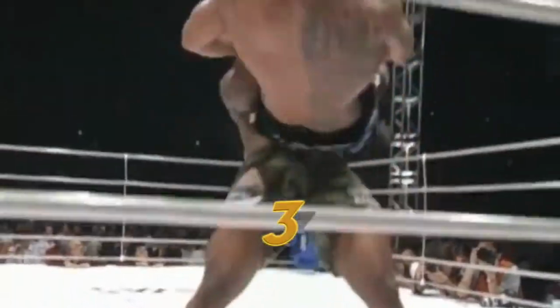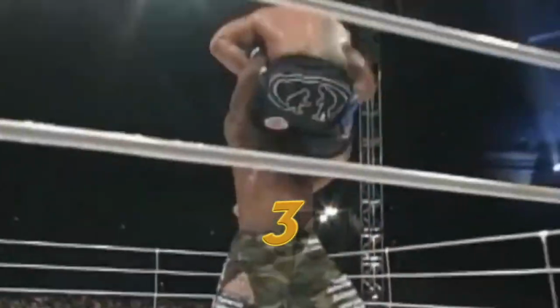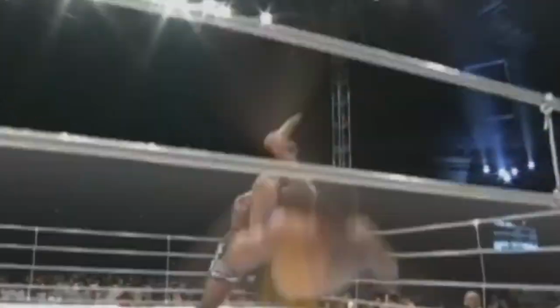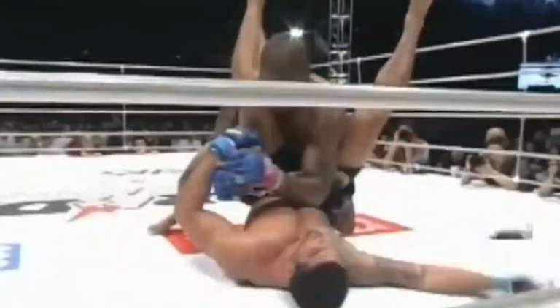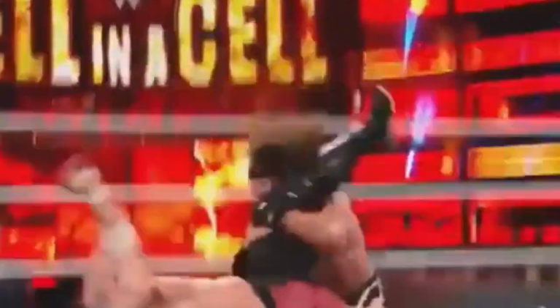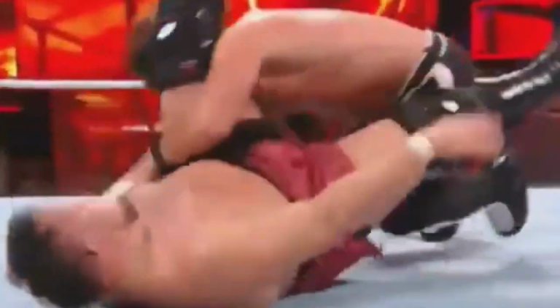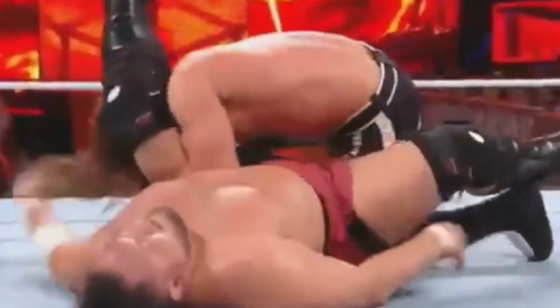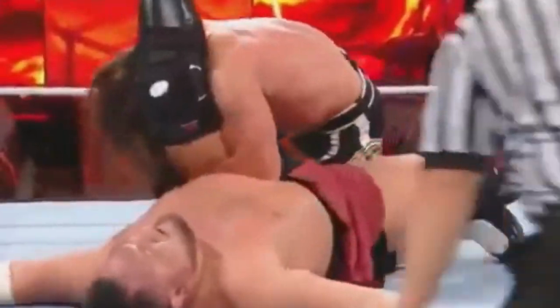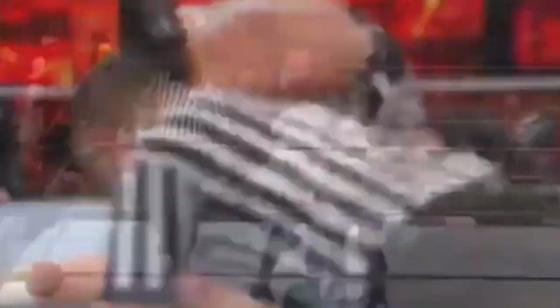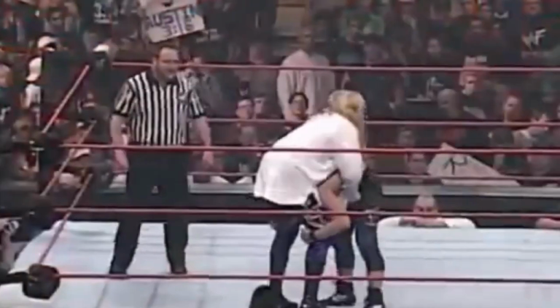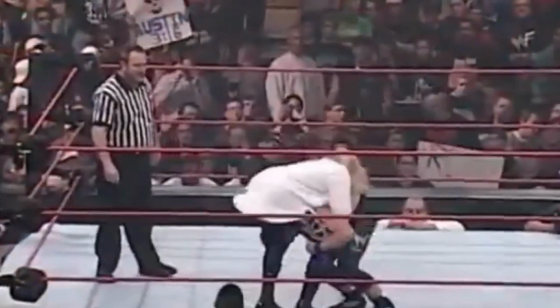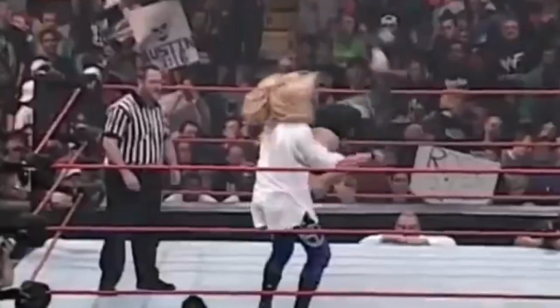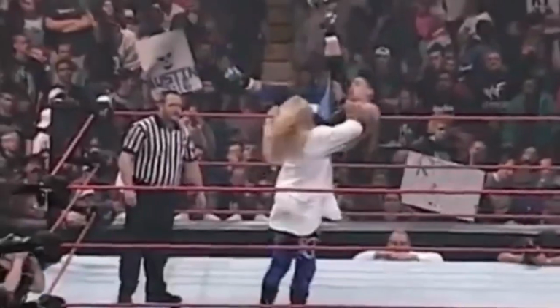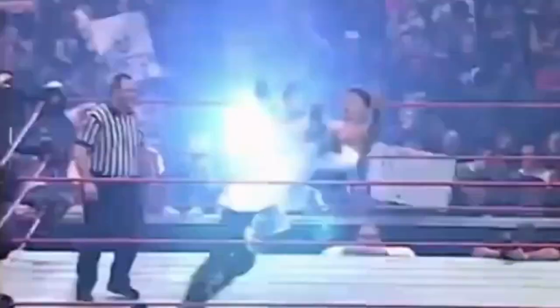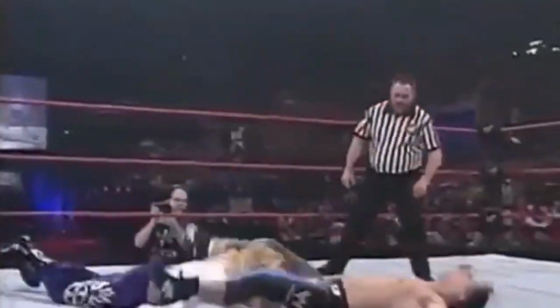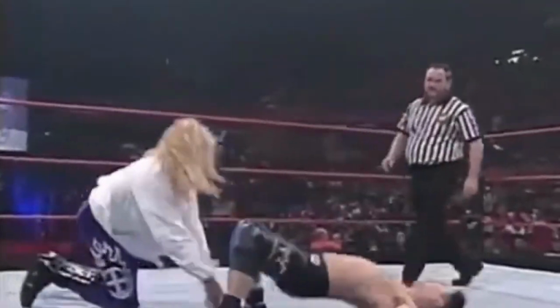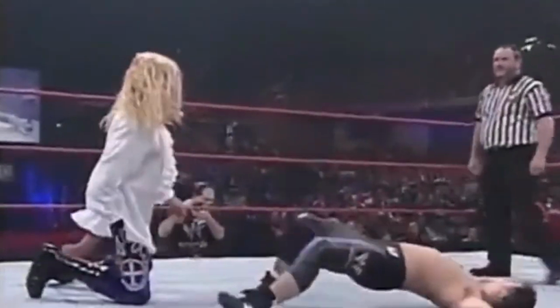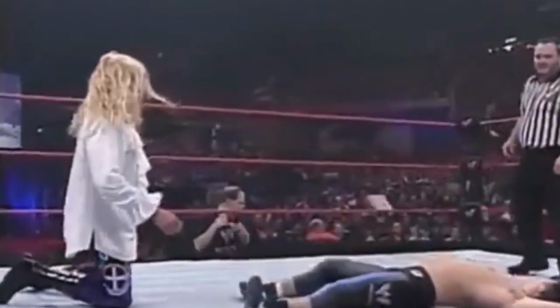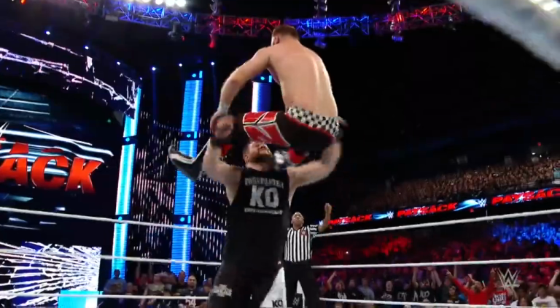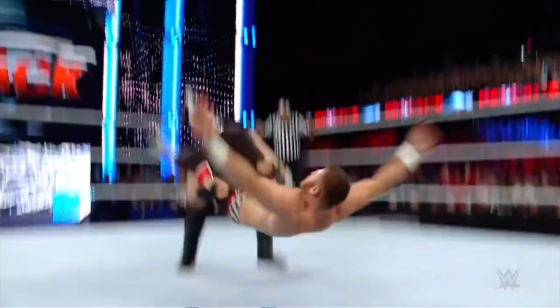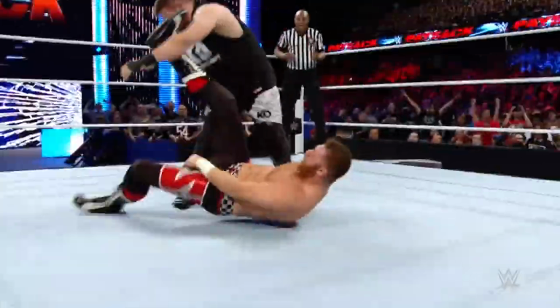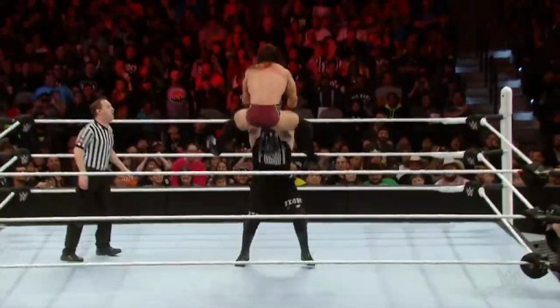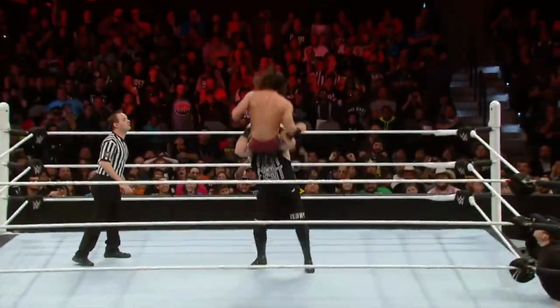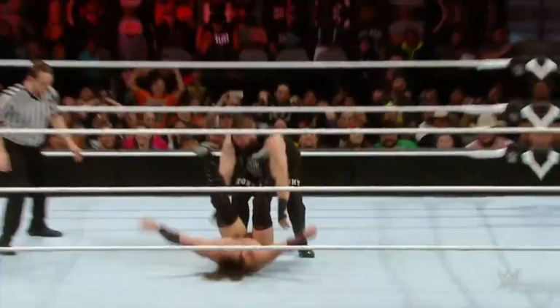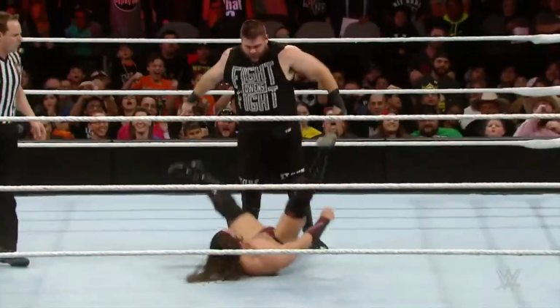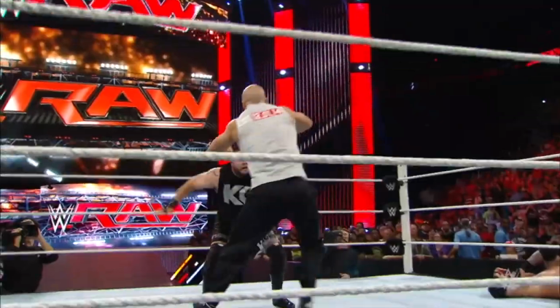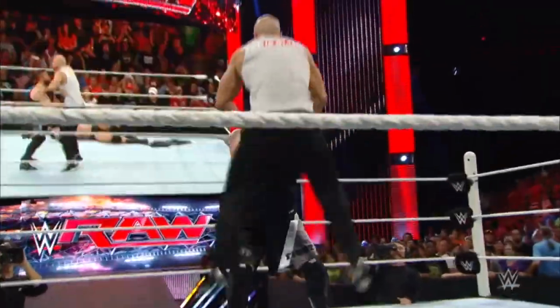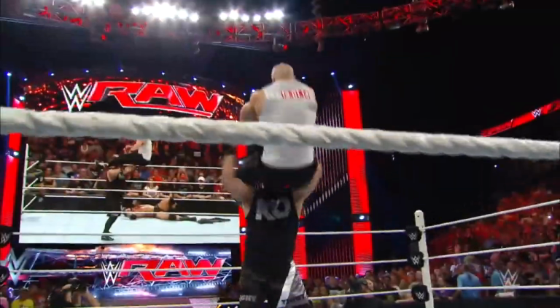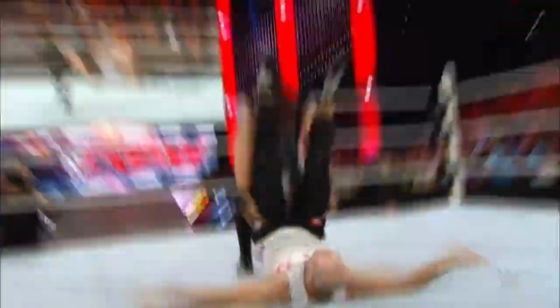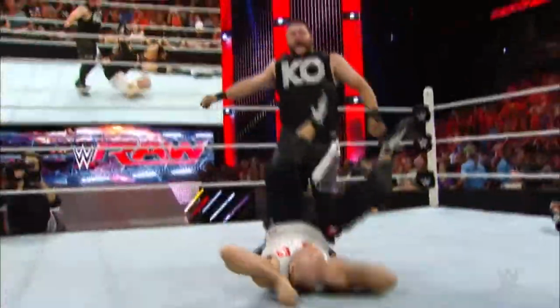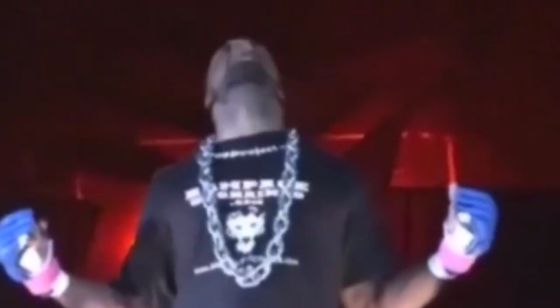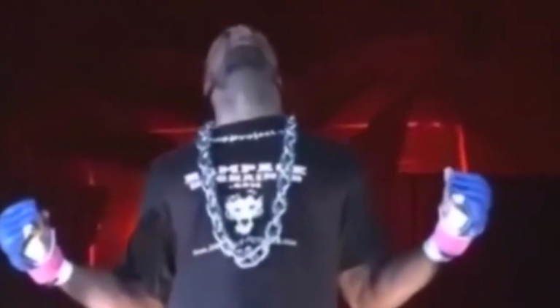Number 3: The Powerbomb. Over the years, the powerbomb has been a popular finishing move among big men like Kevin Nash, Sid Justice, and even The Undertaker for a period. These days, current WWE Superstar Kevin Owens uses a modified version of the move to get his hand raised.